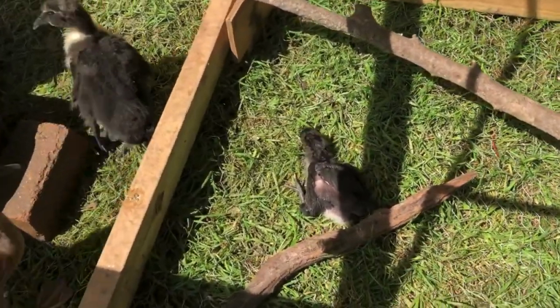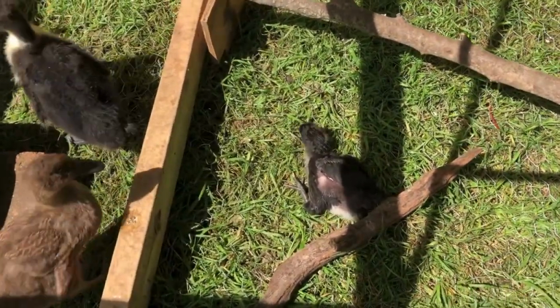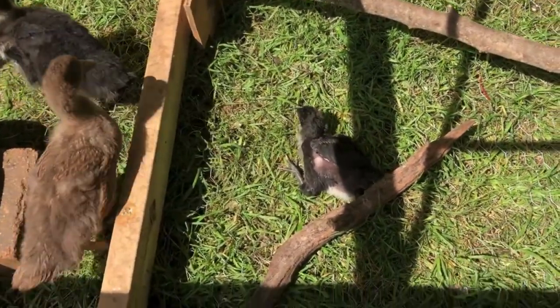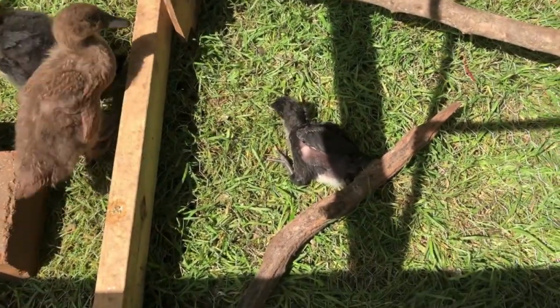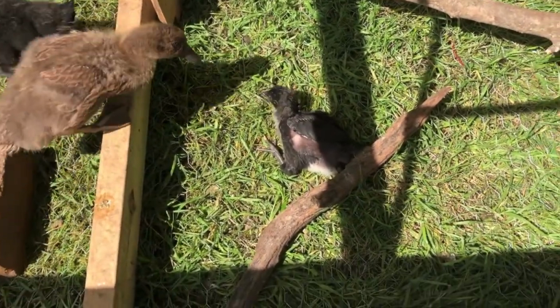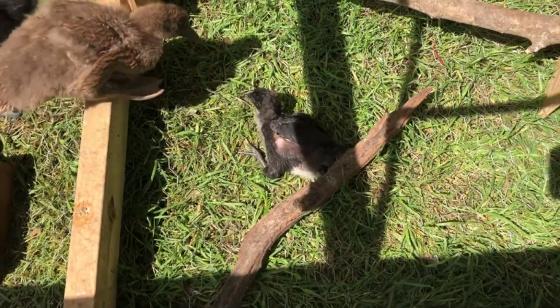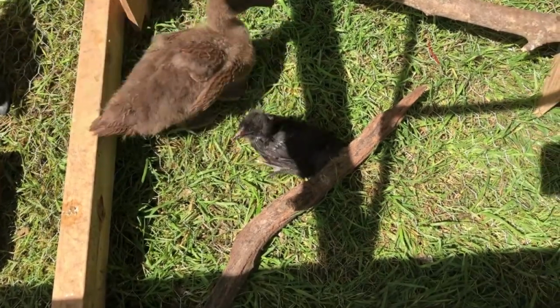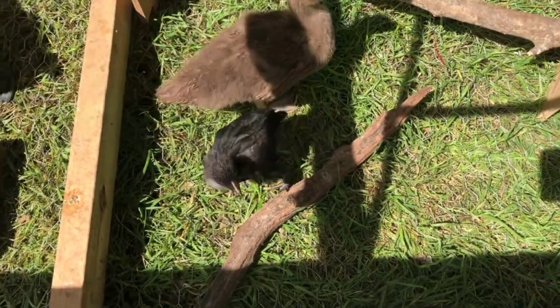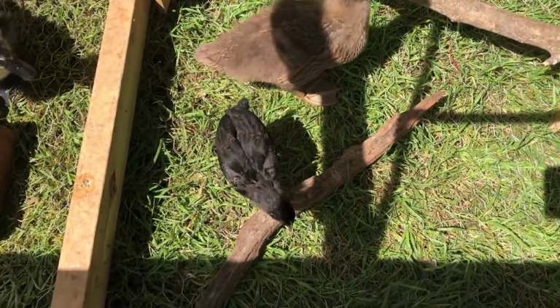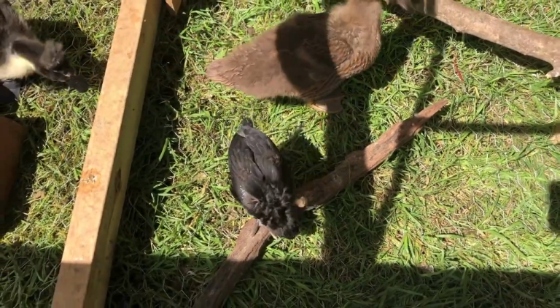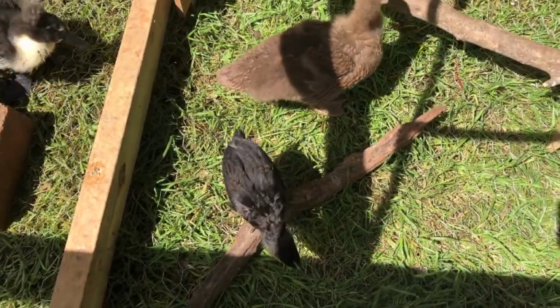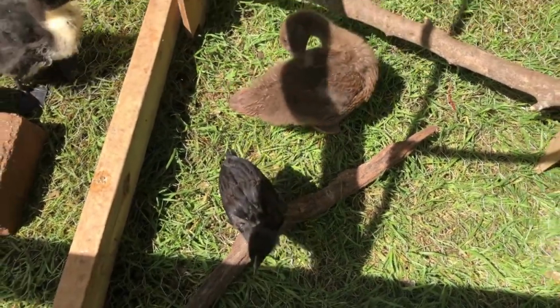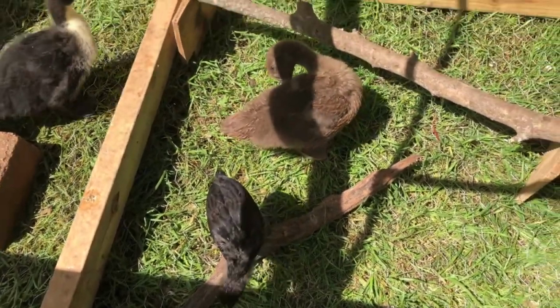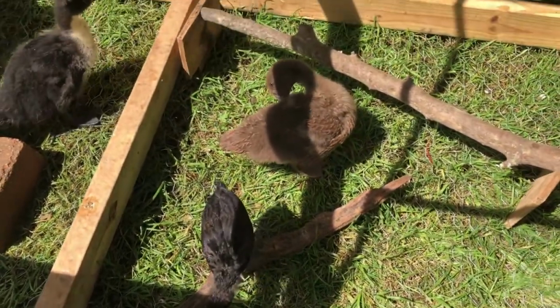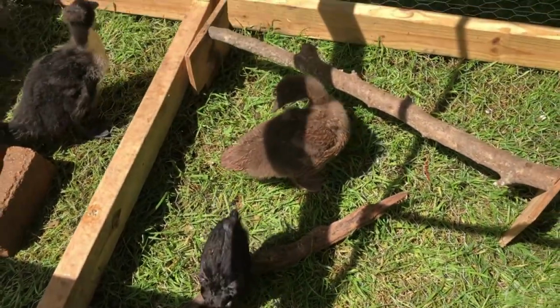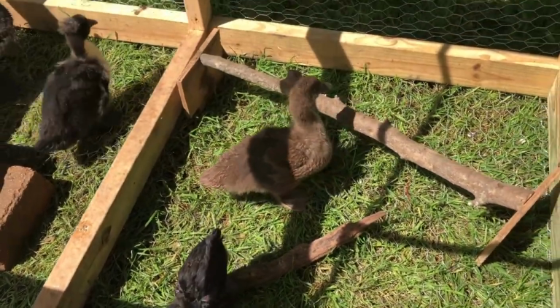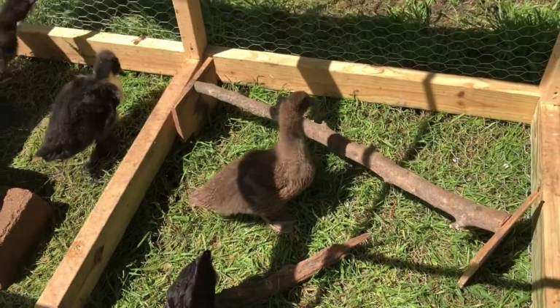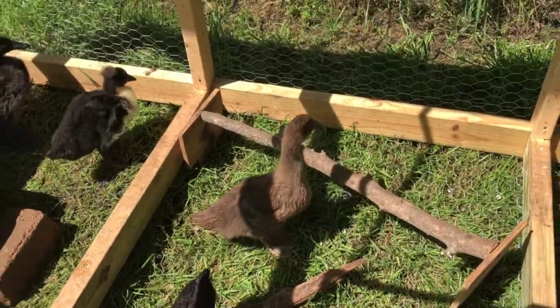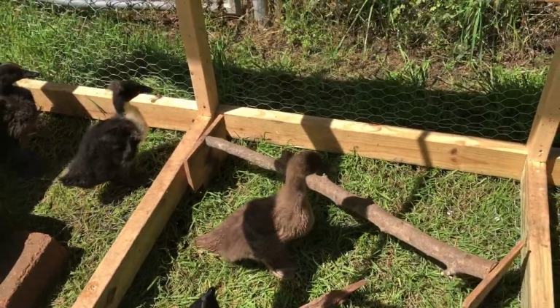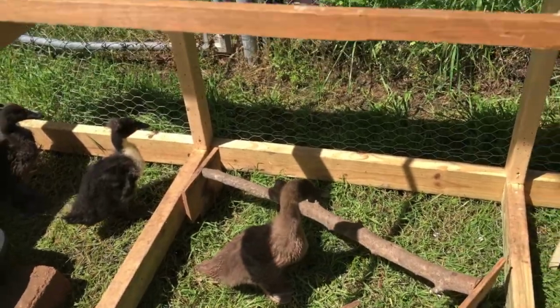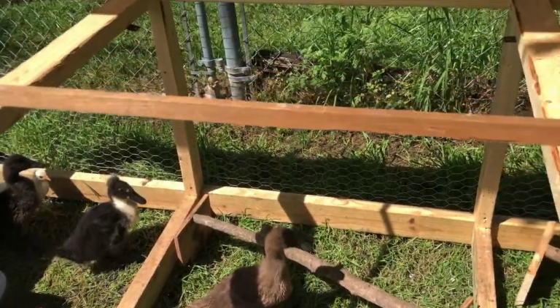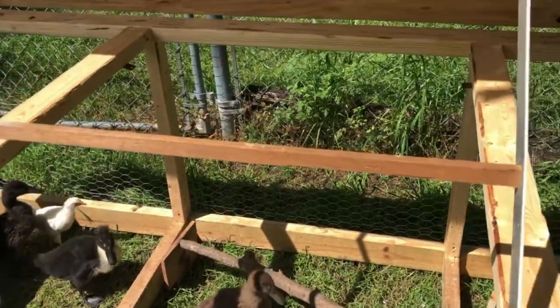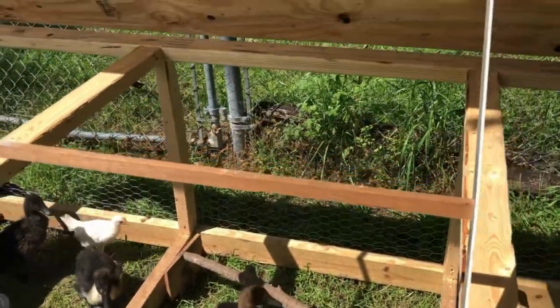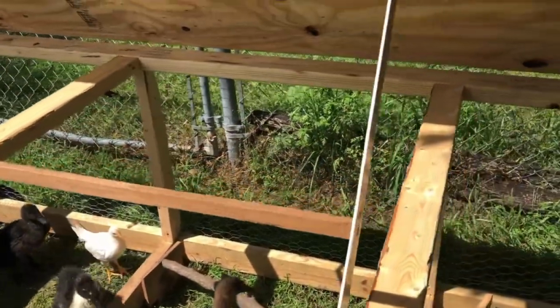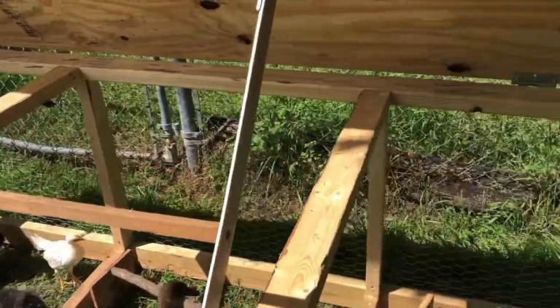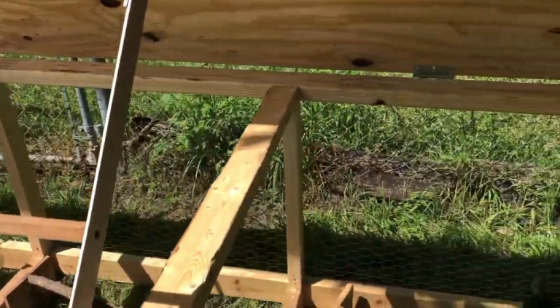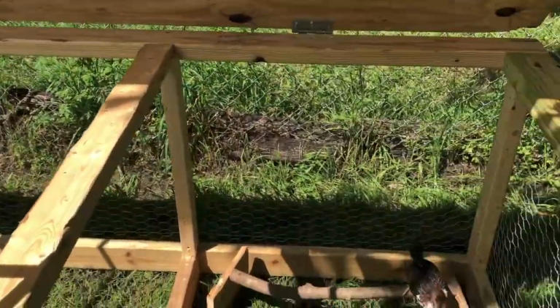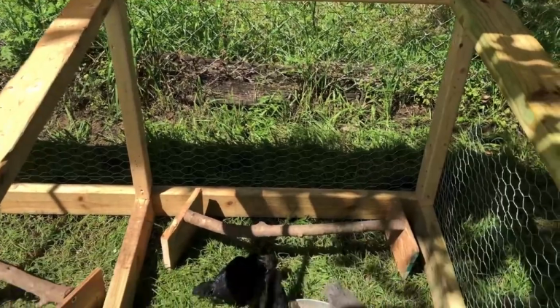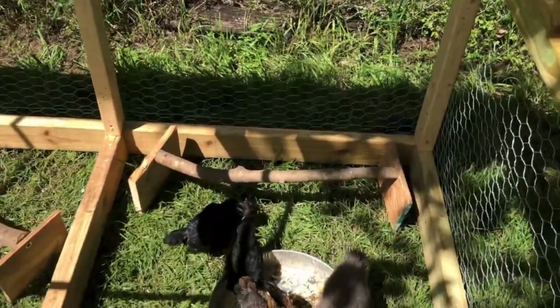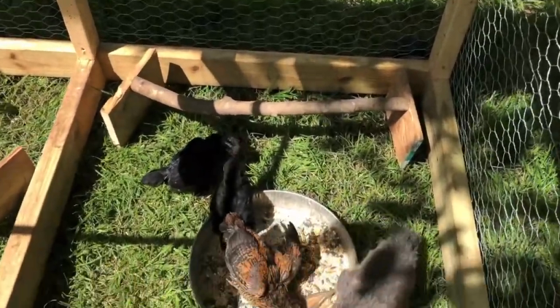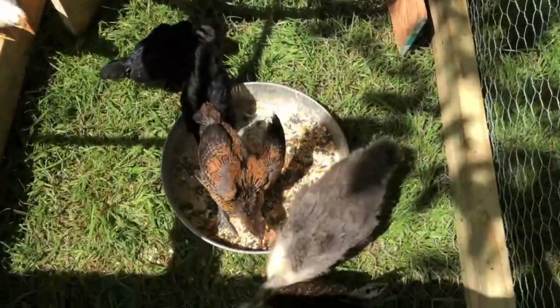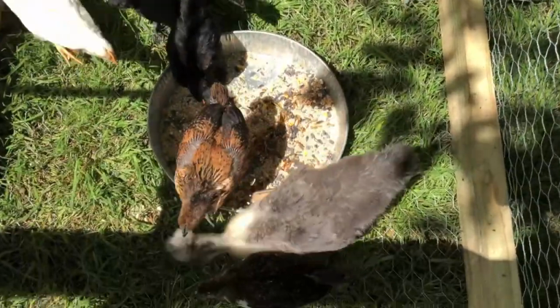Here's a chick right here — this is normal. See how she's kind of laying down on her side. They love to take dust baths, so once they're a little older we'll let them get in the dust and sand, and they just go to town shaking their little bodies away.